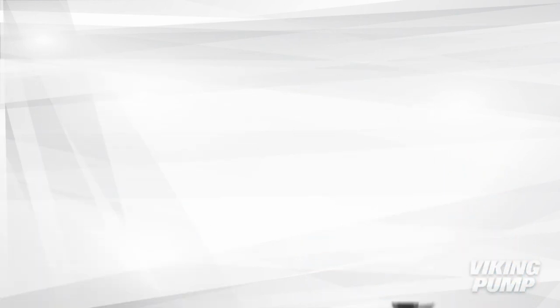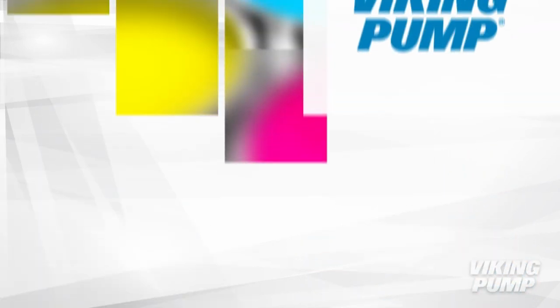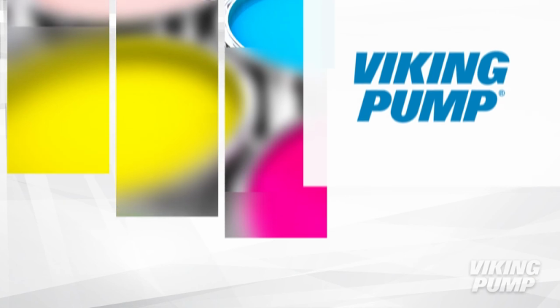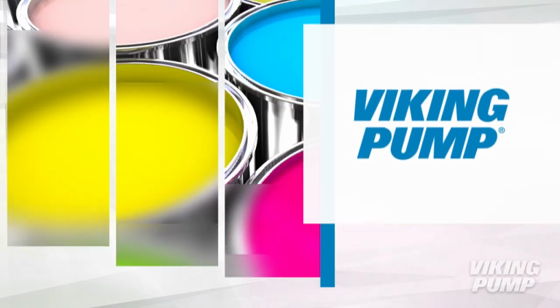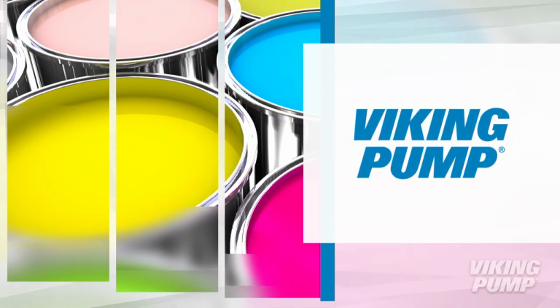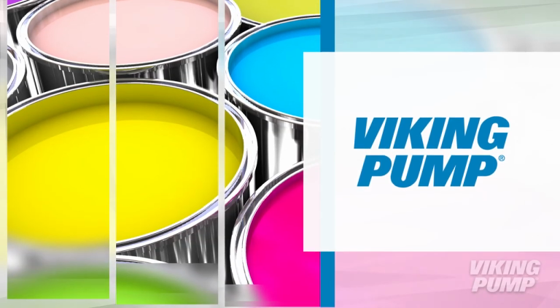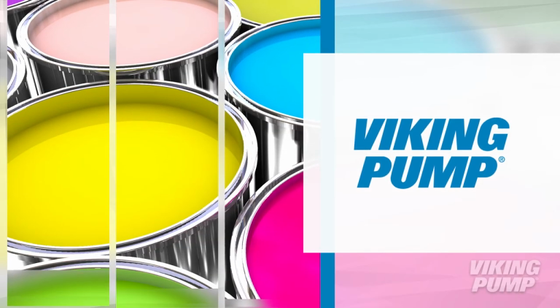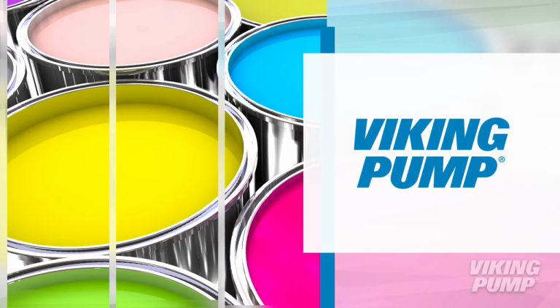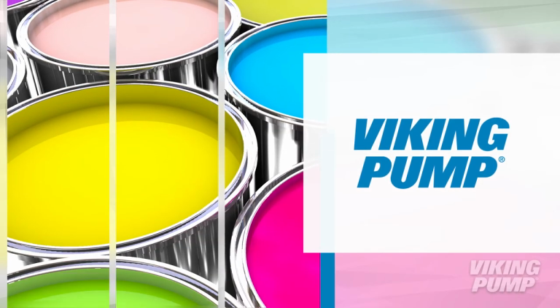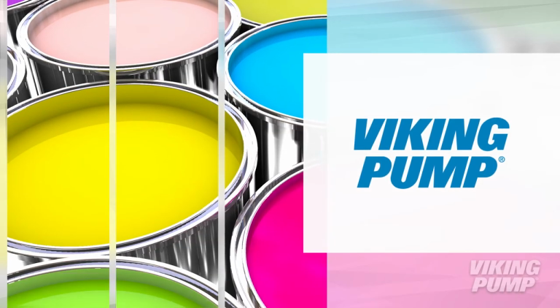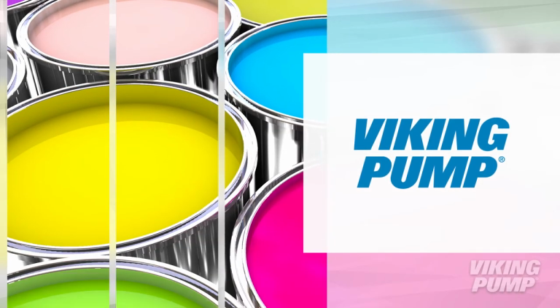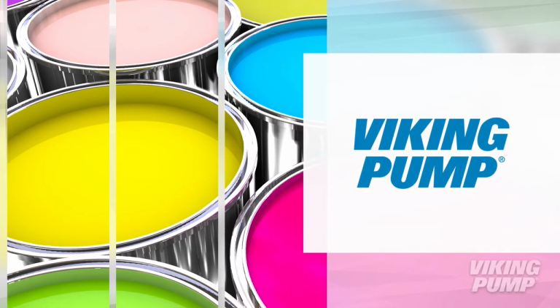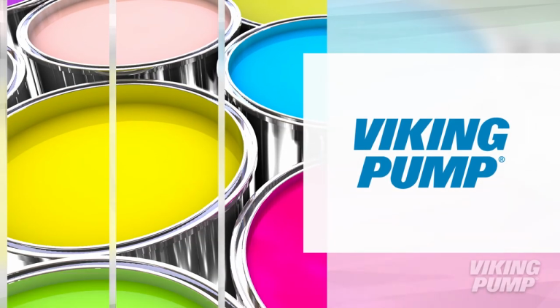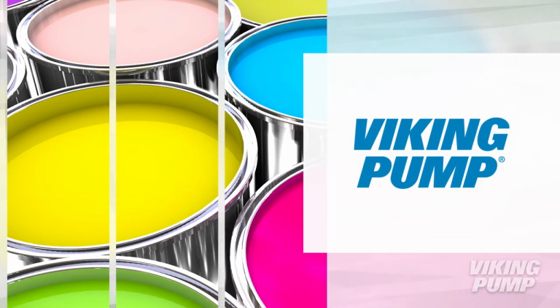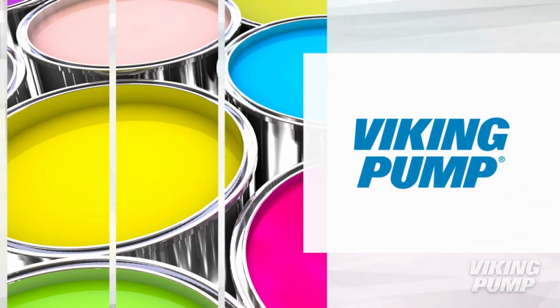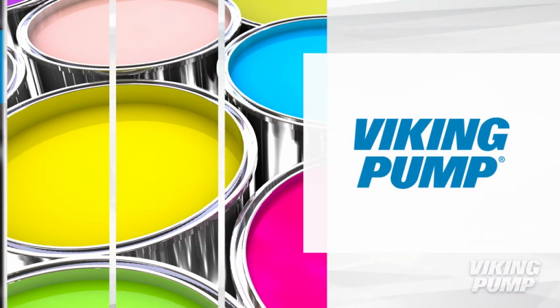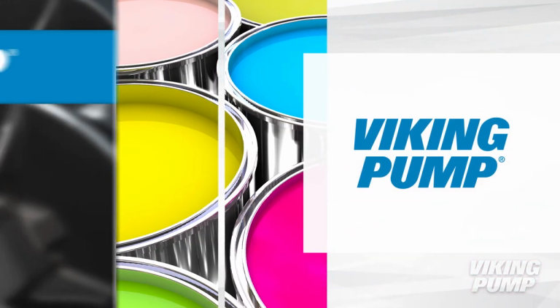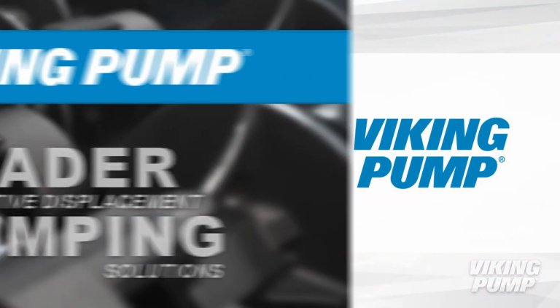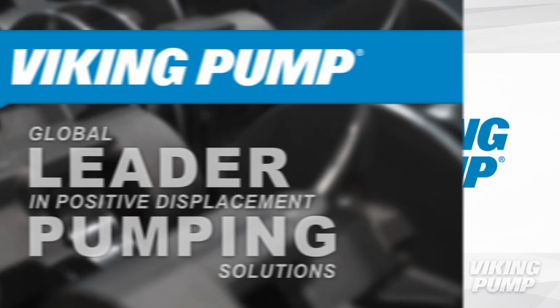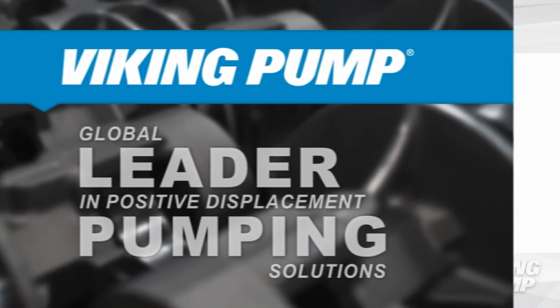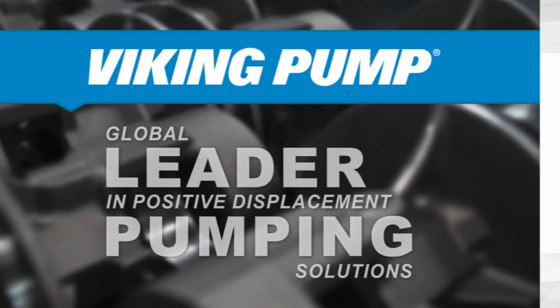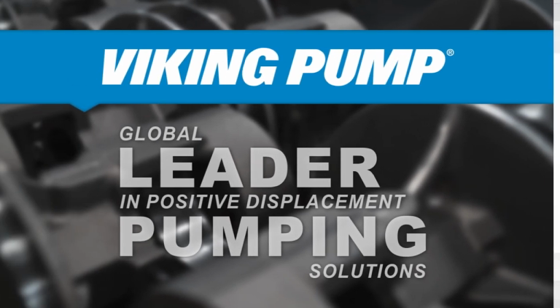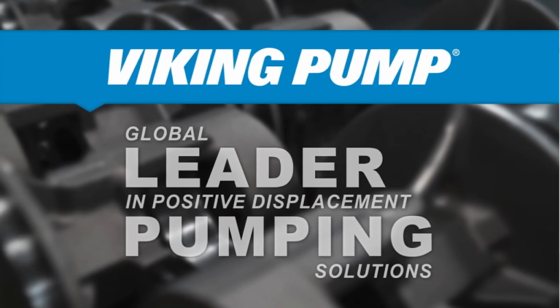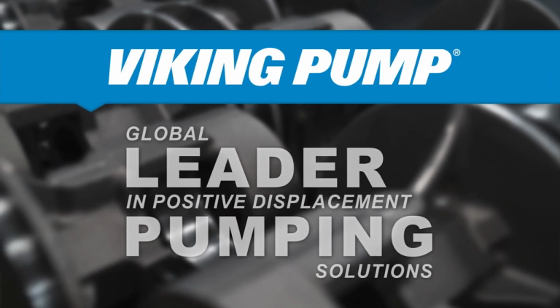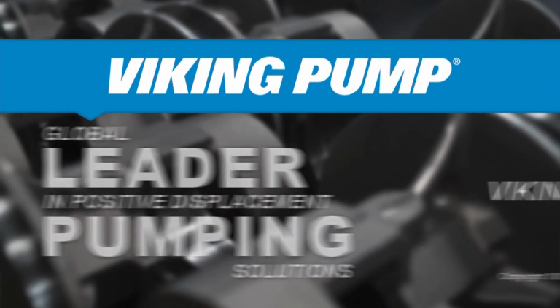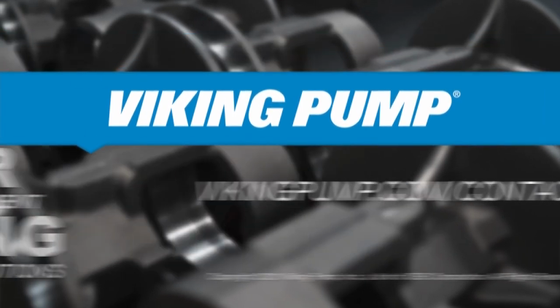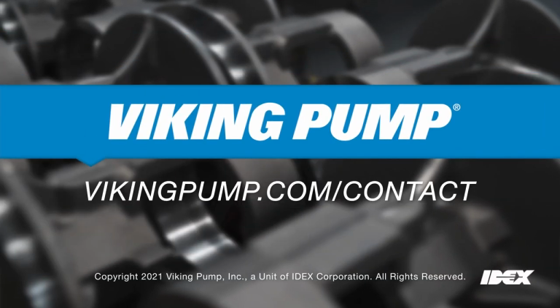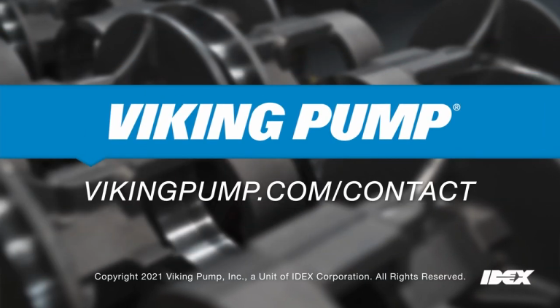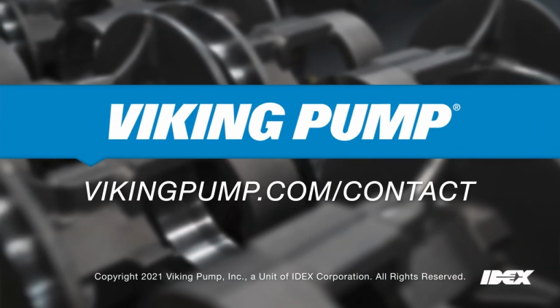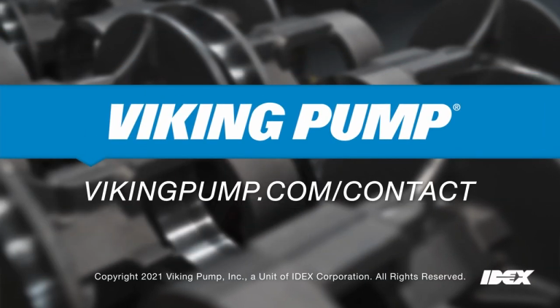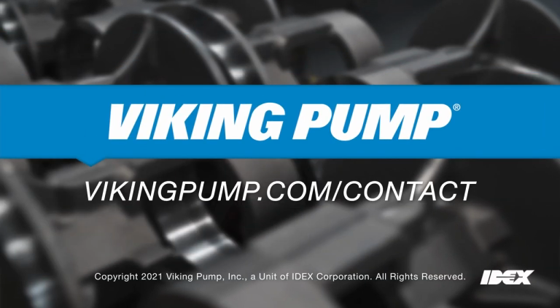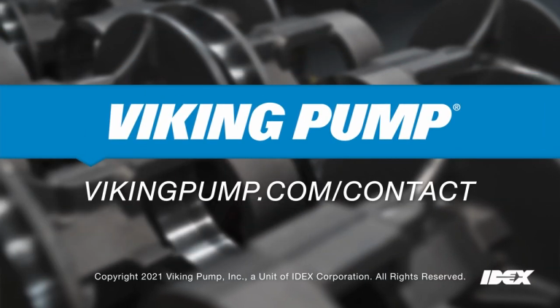Viking Pump has many options available for pumping paint in any process. To learn more about Viking Pump and different paints, please contact your local Viking Pump distributor.